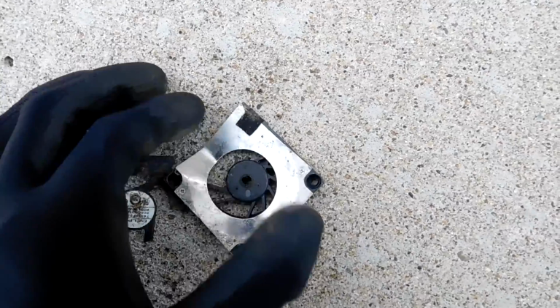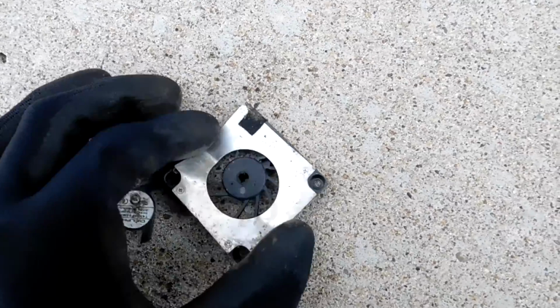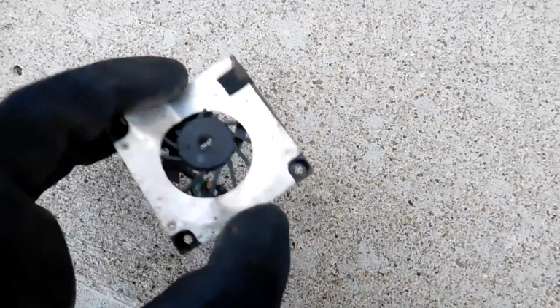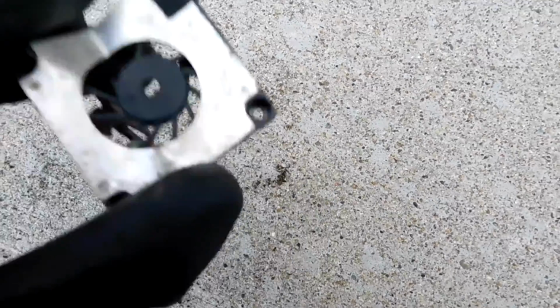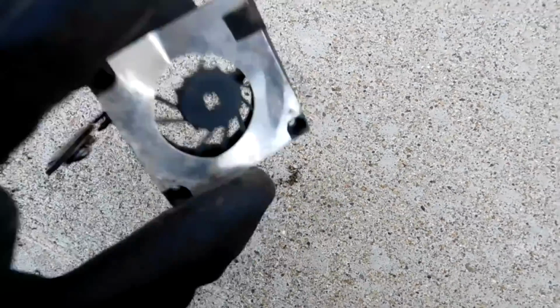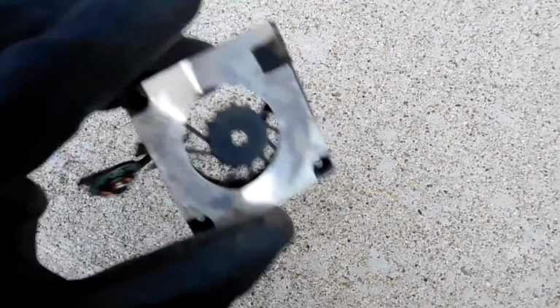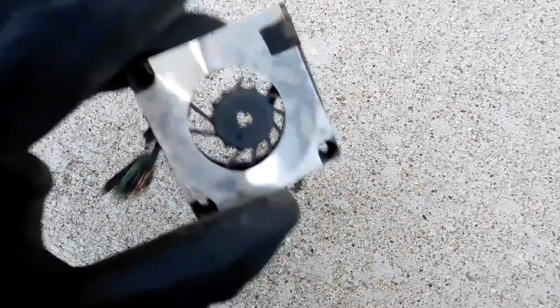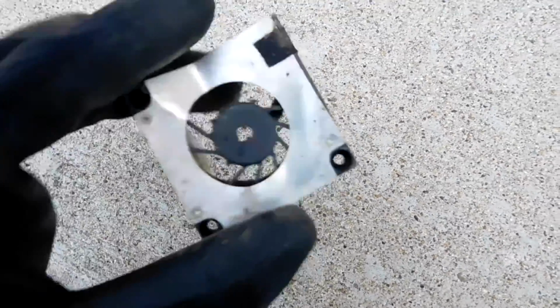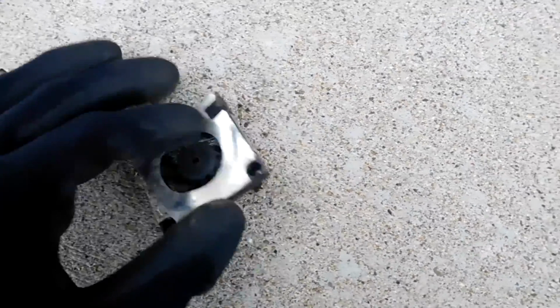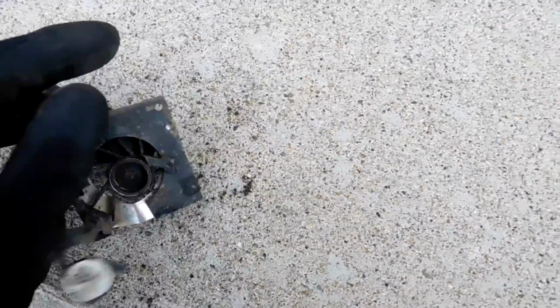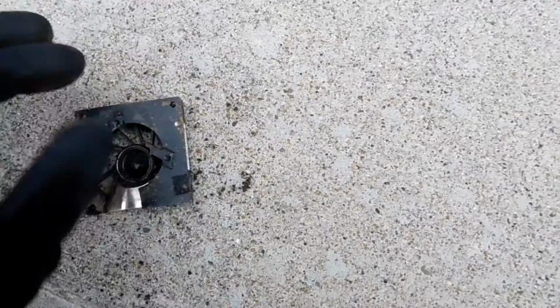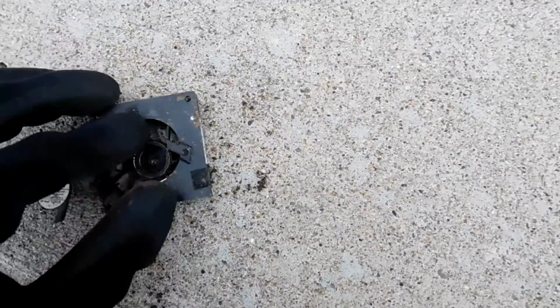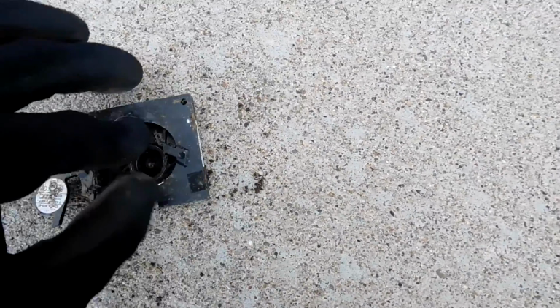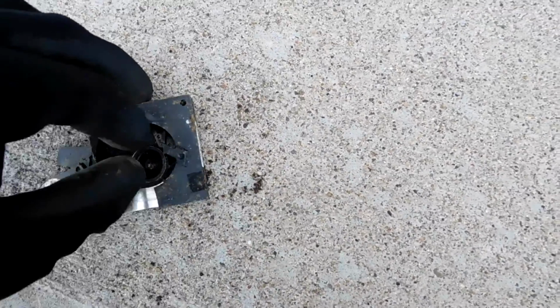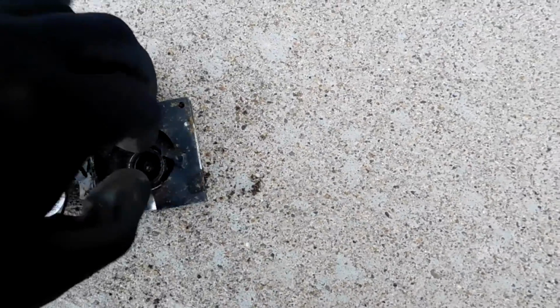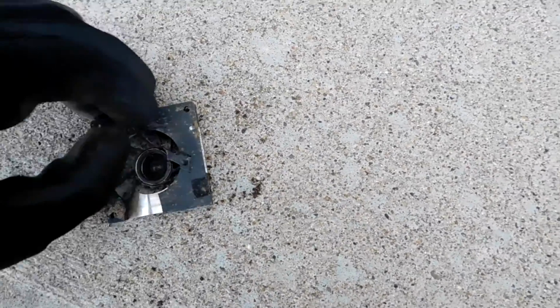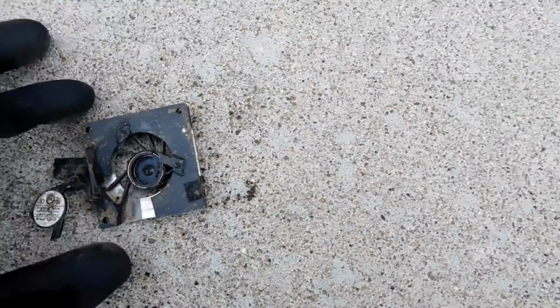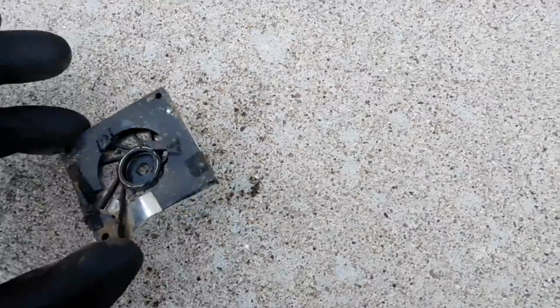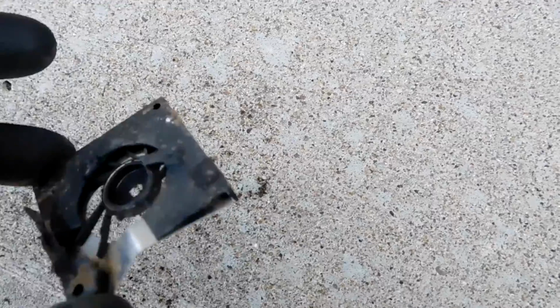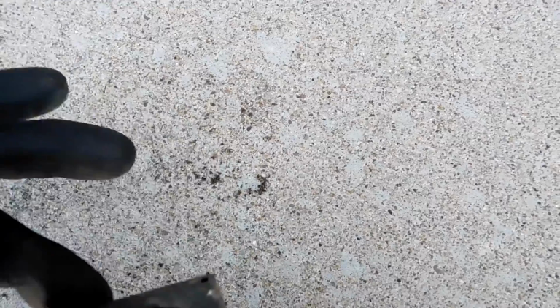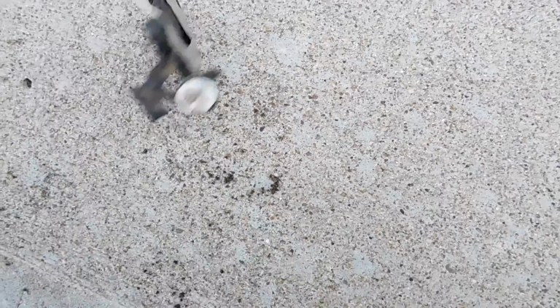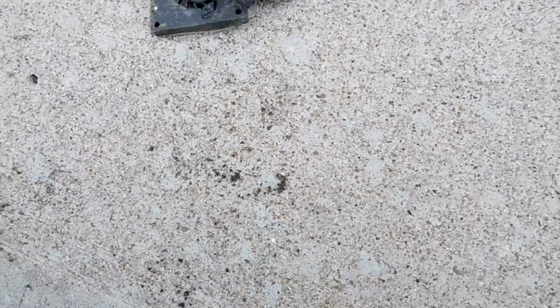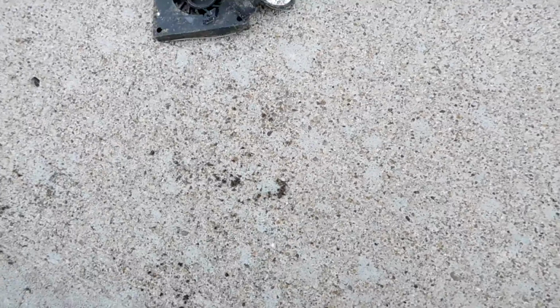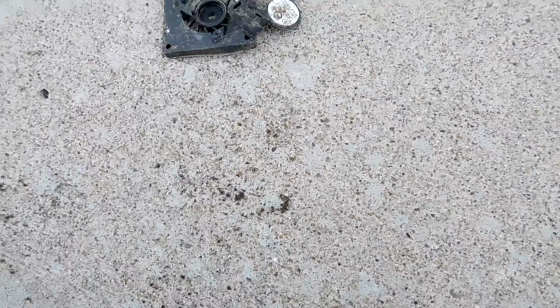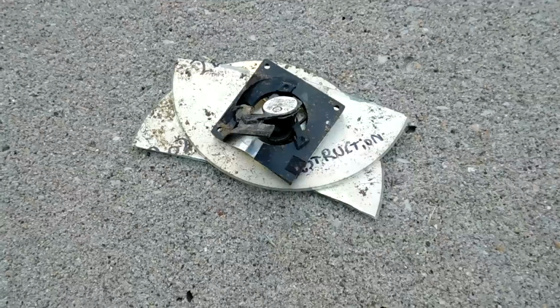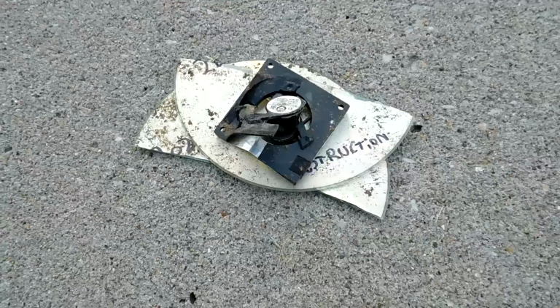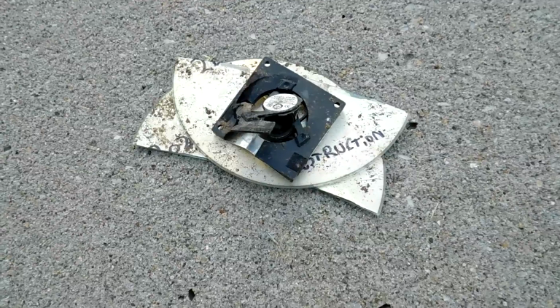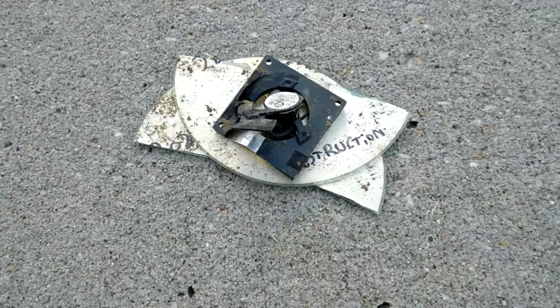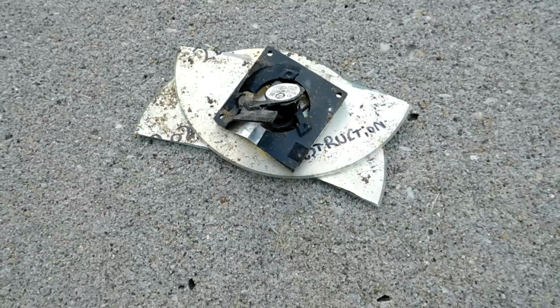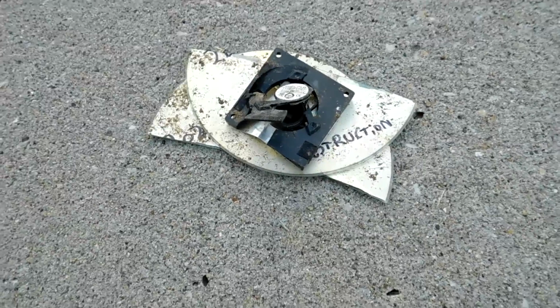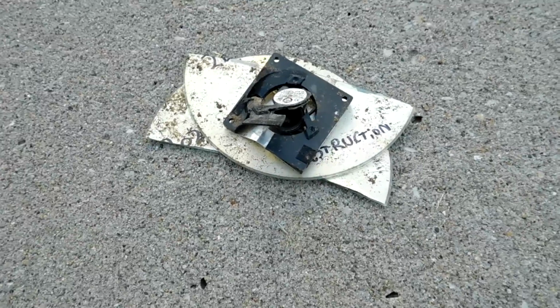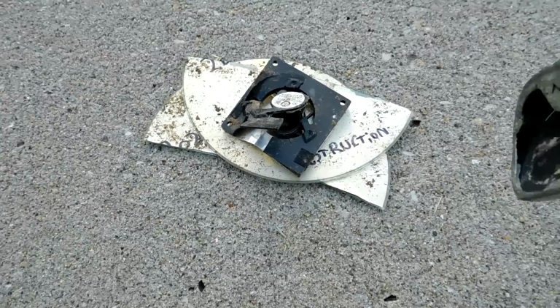The blade assembly is totally, totally loose — there's nothing holding it in there. I guess we're not going to be needing any of these anymore.